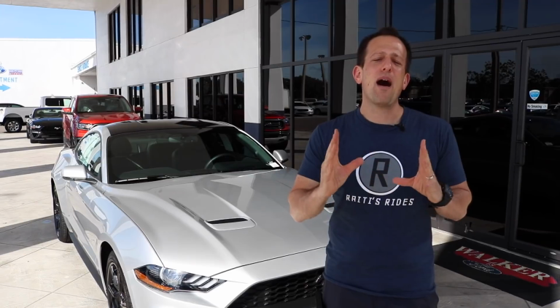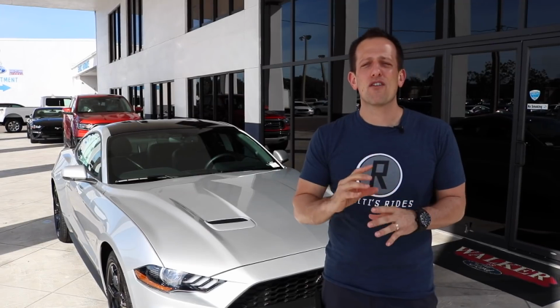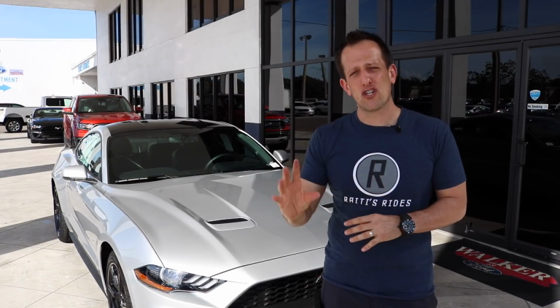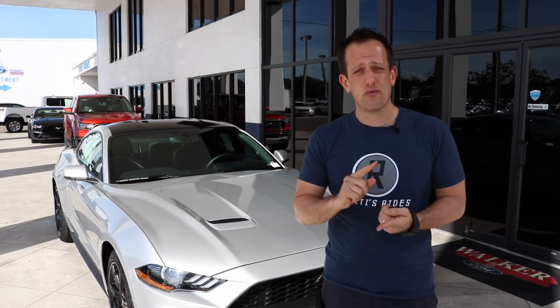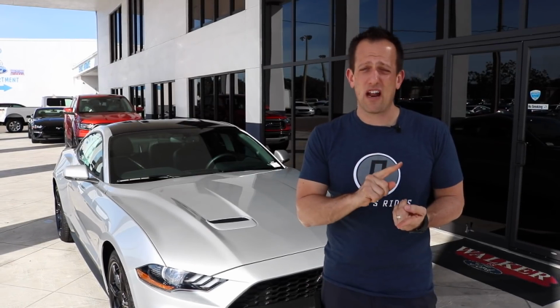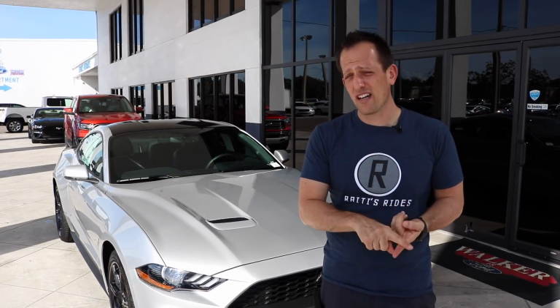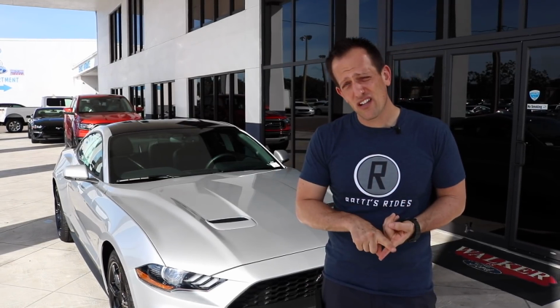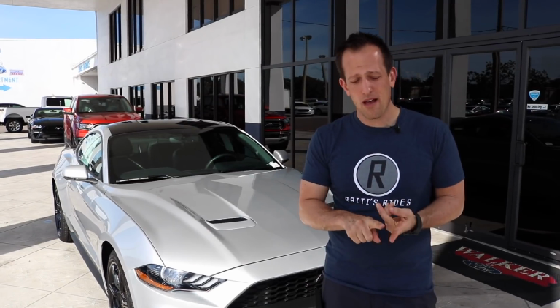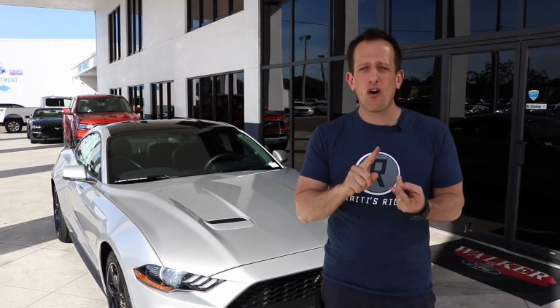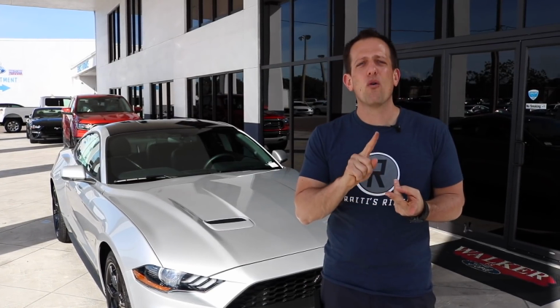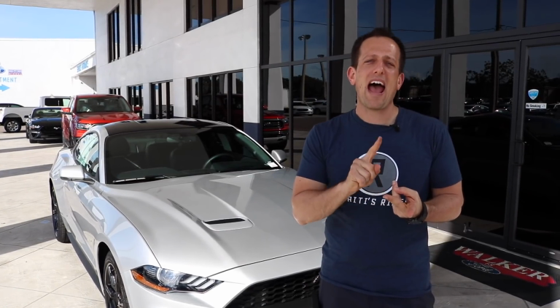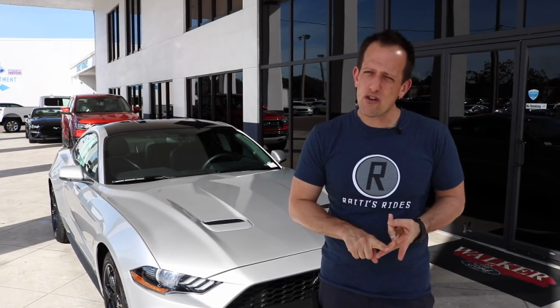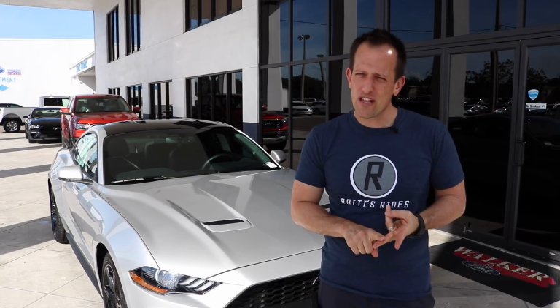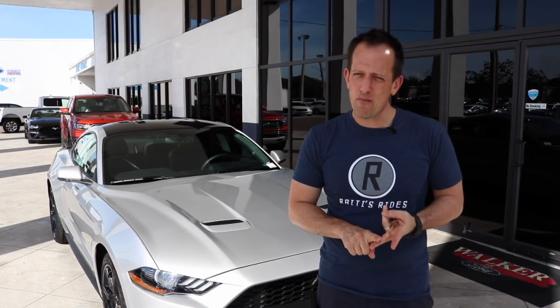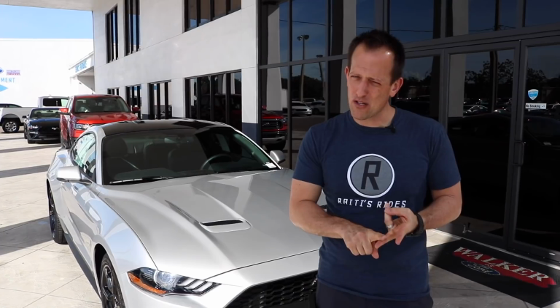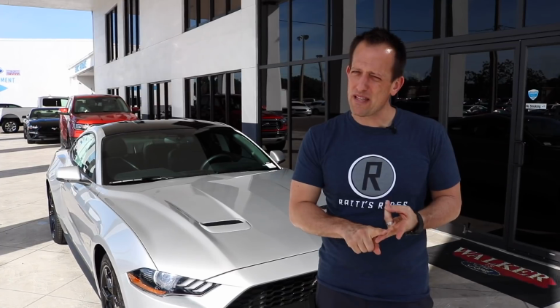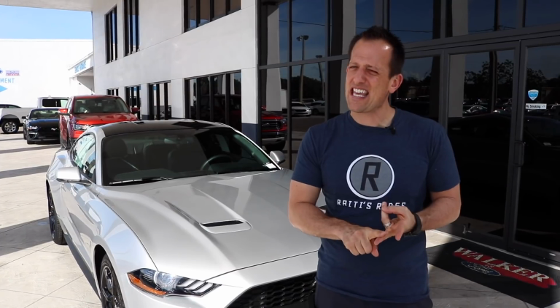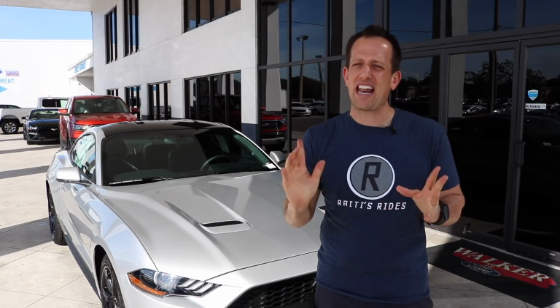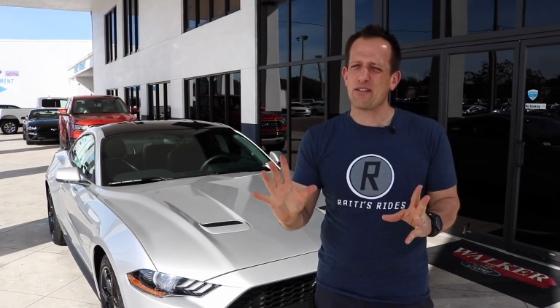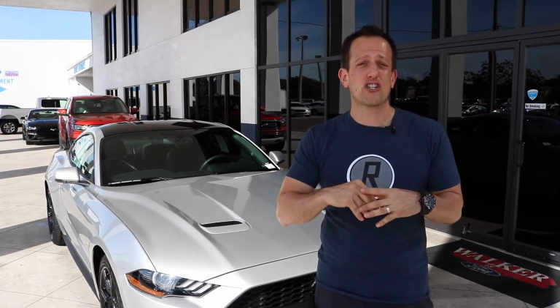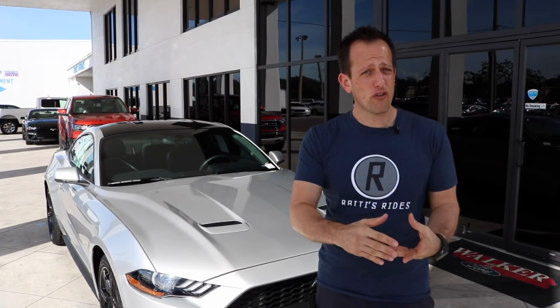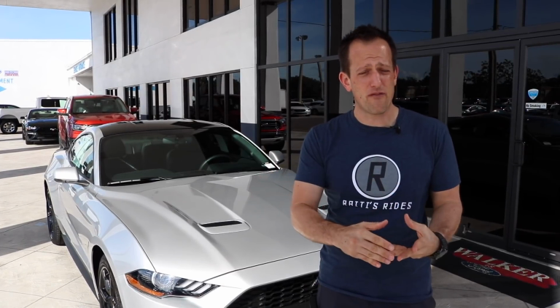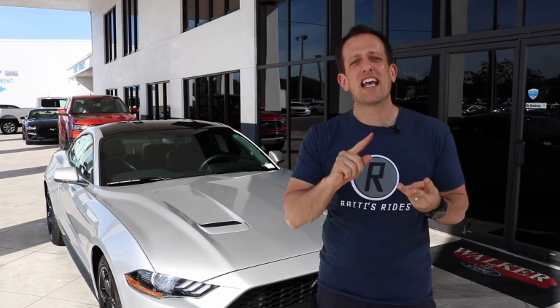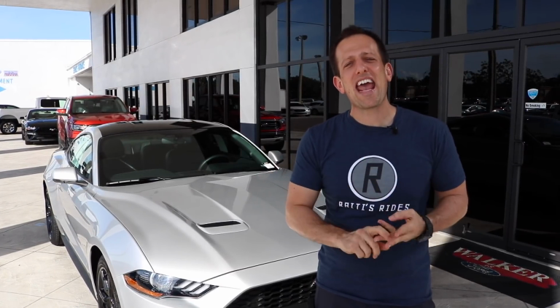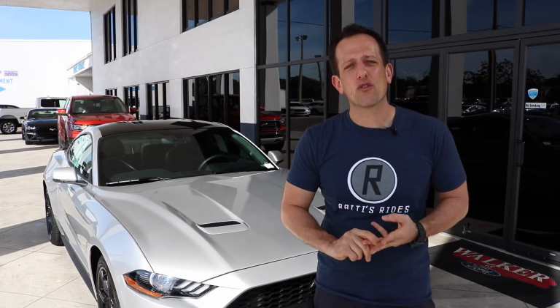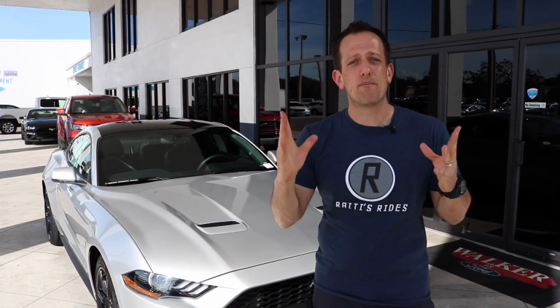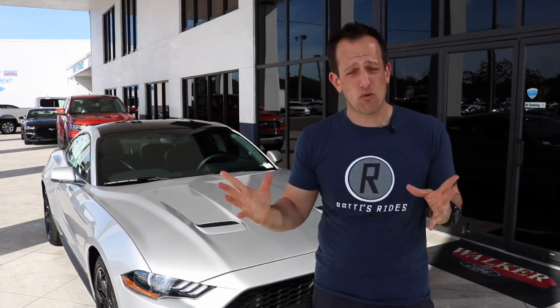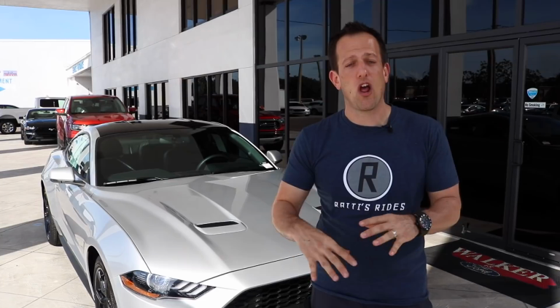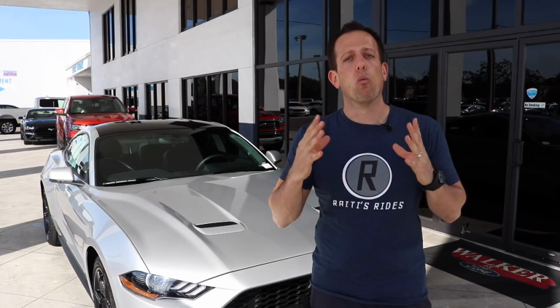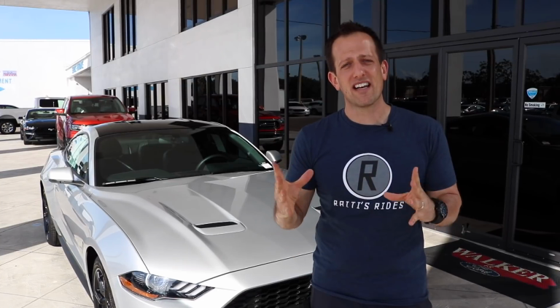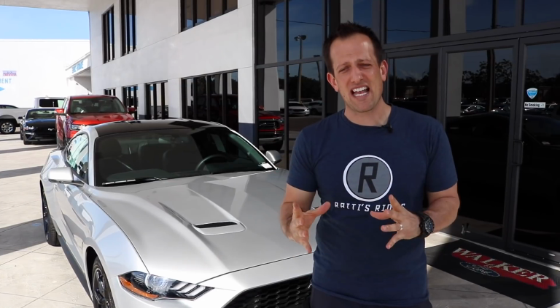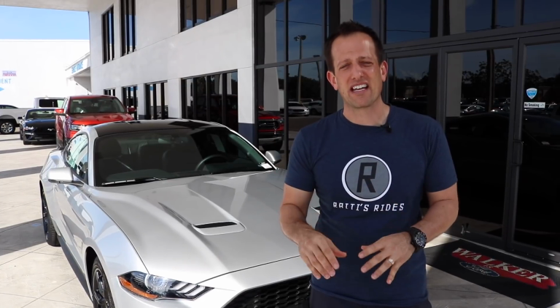I'm here to show you not only what it looks like, but also how you go through the different modes — because that's the key with the active exhaust. You can go through the different modes, and also the biggest question: what does it sound like?